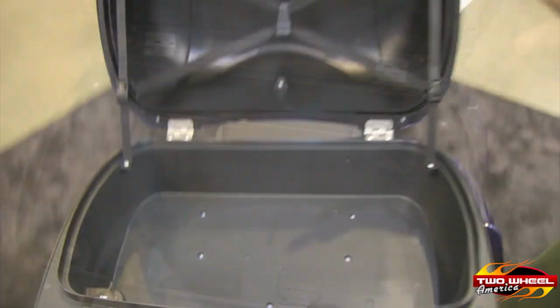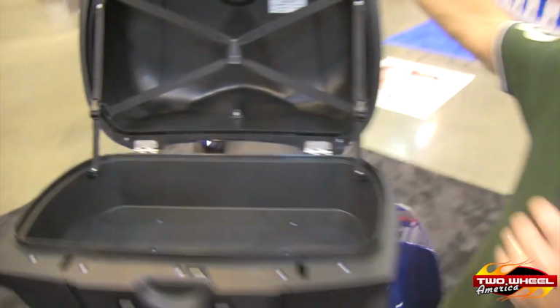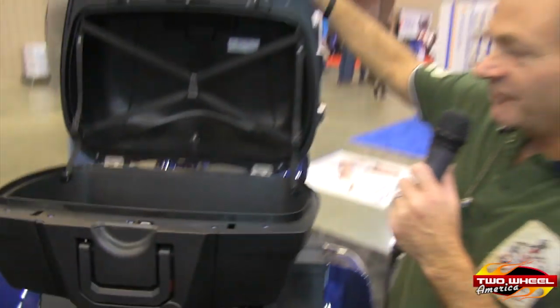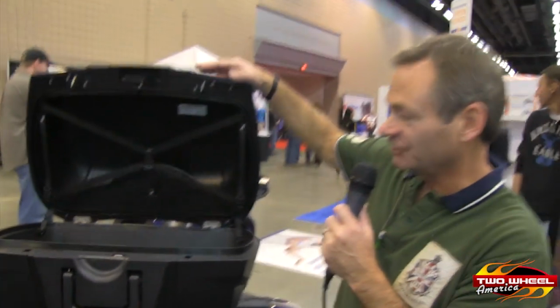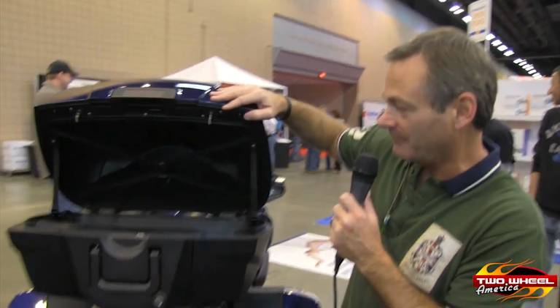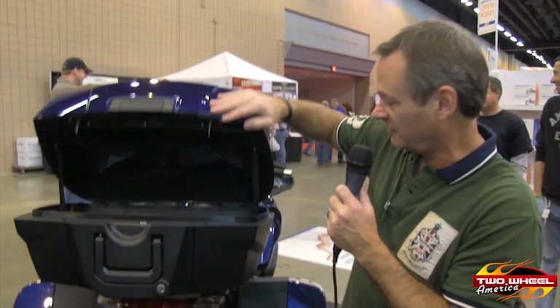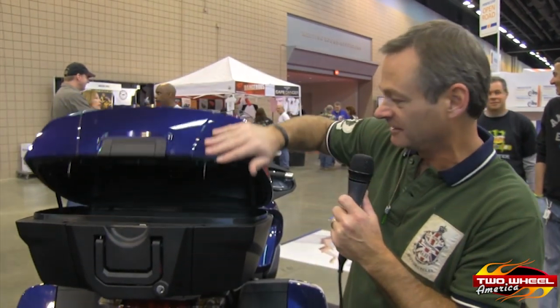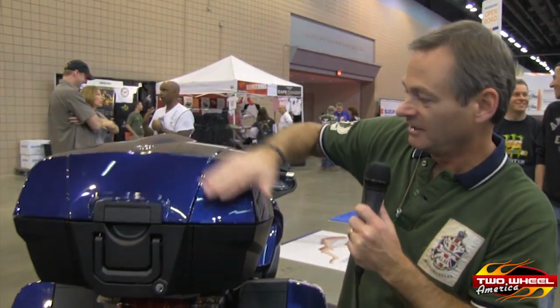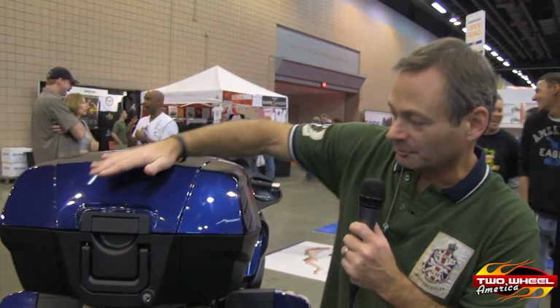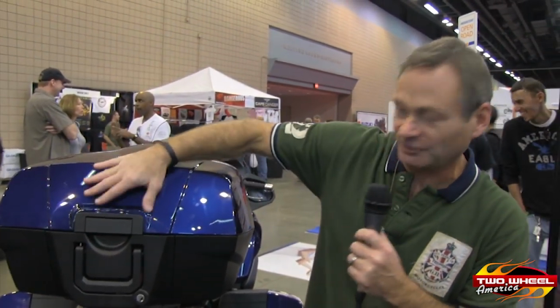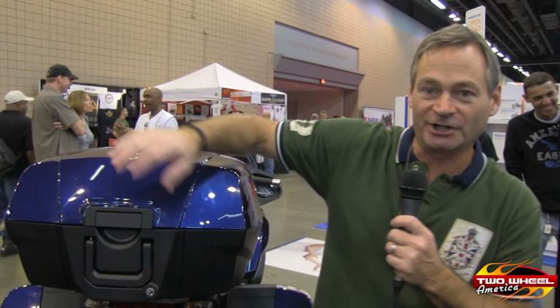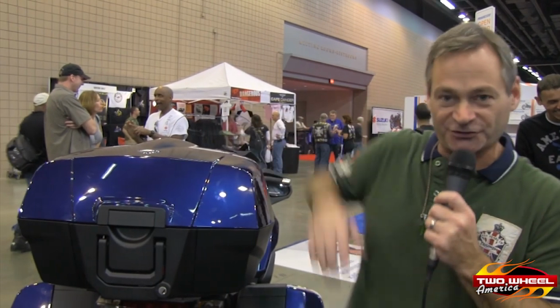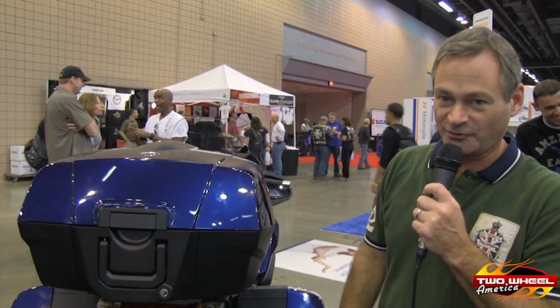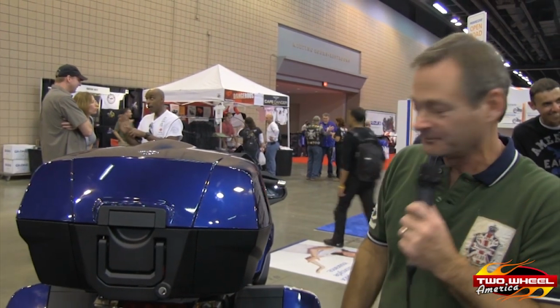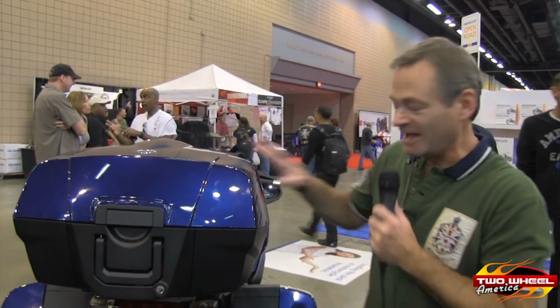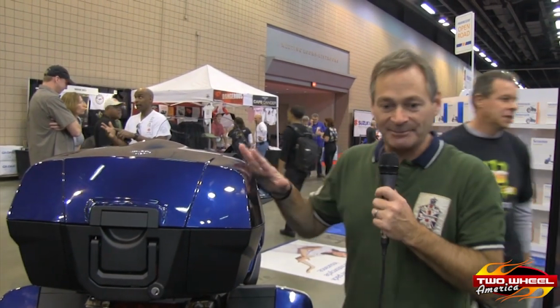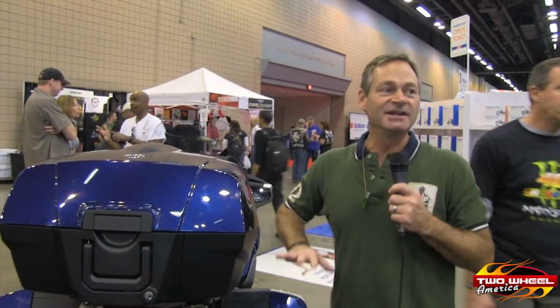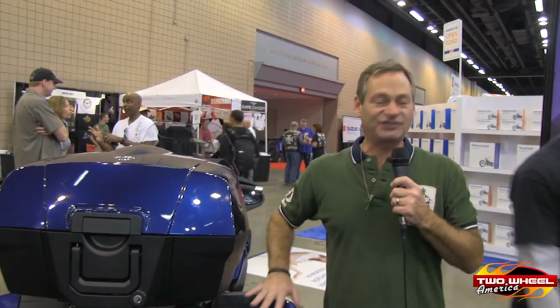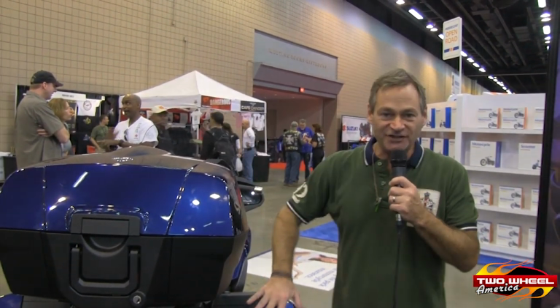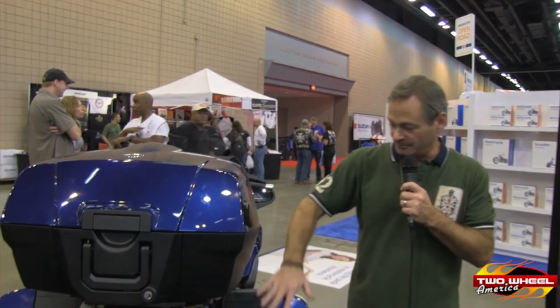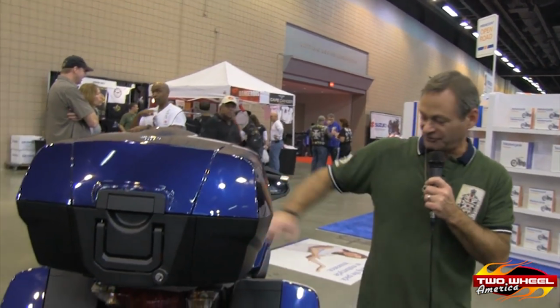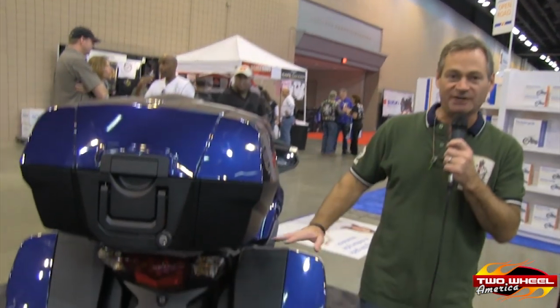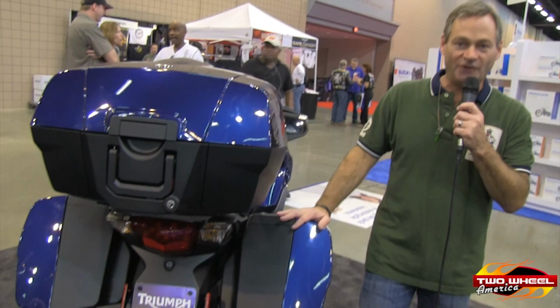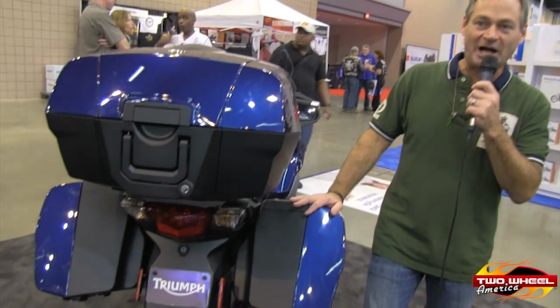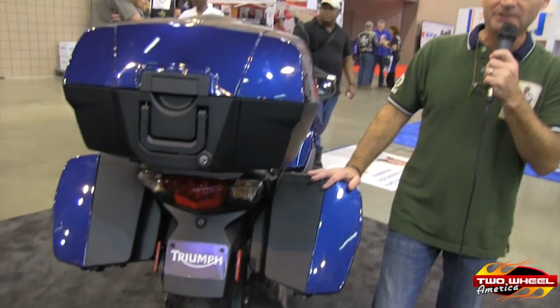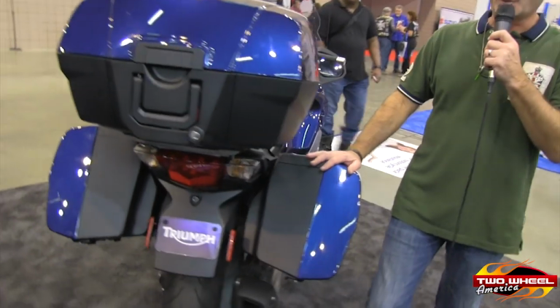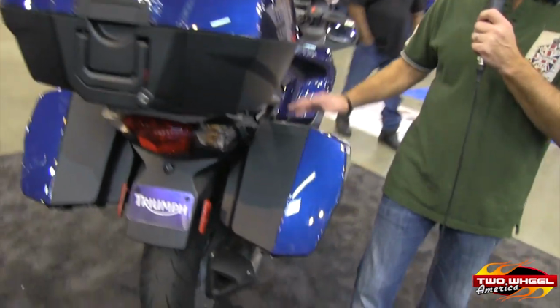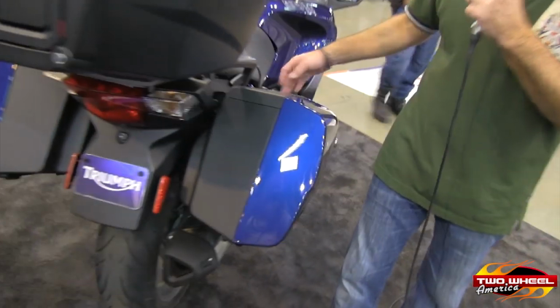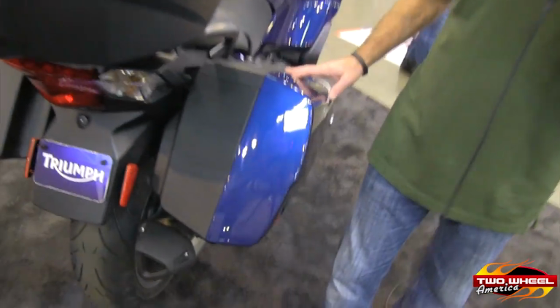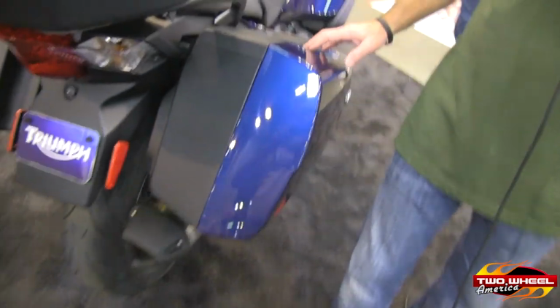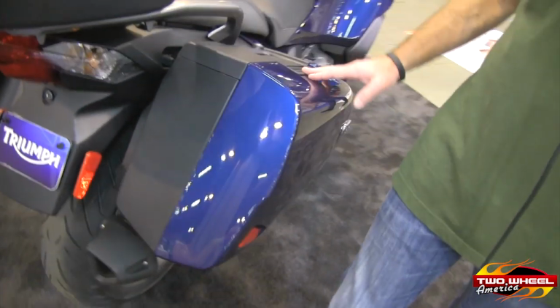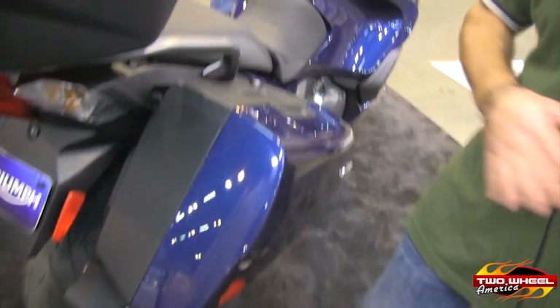This is a 55-liter top box container — waterproof, lockable, and removable. That's an option. The standard SE comes with the side bags, which are also lockable, waterproof, and can be removed from the motorcycle.